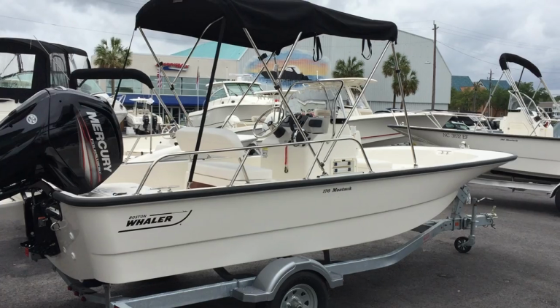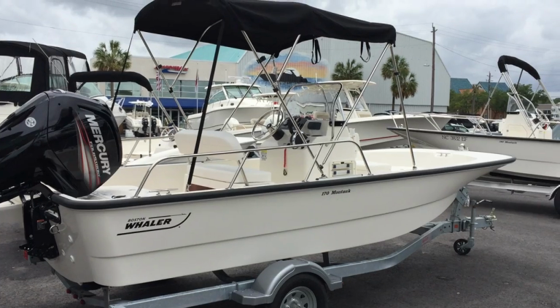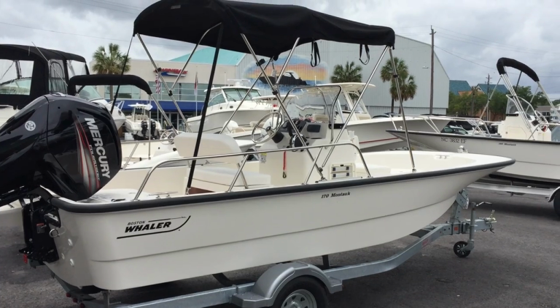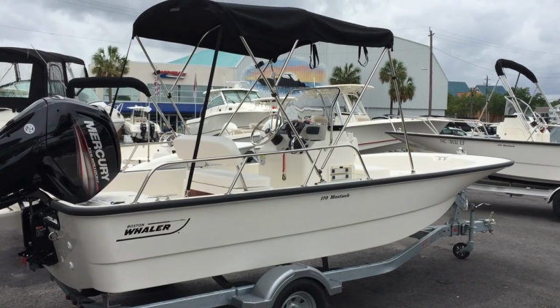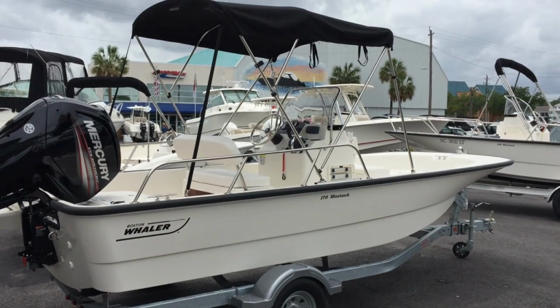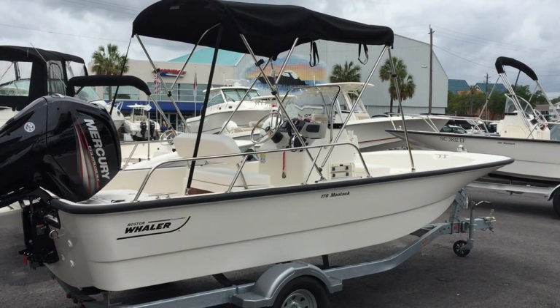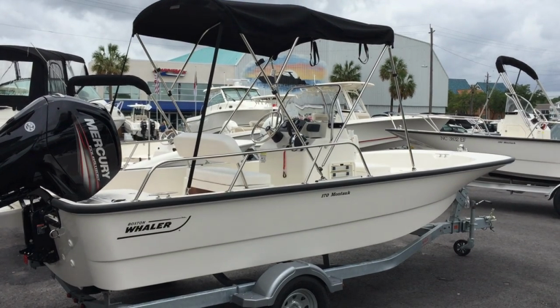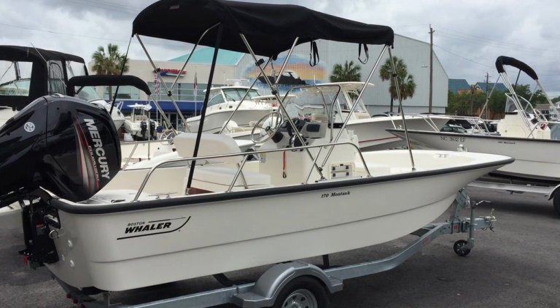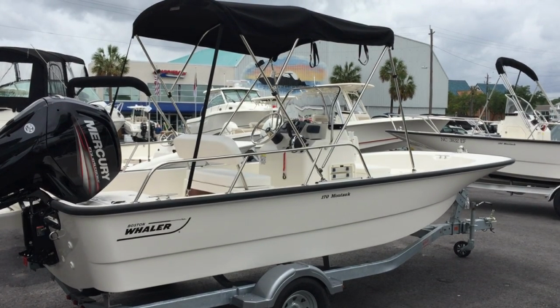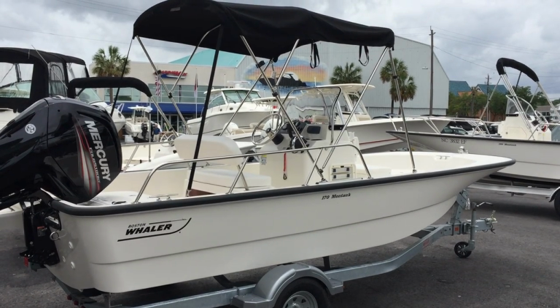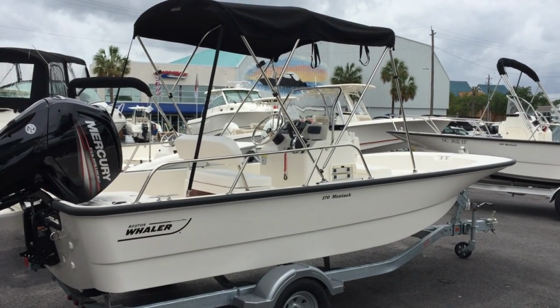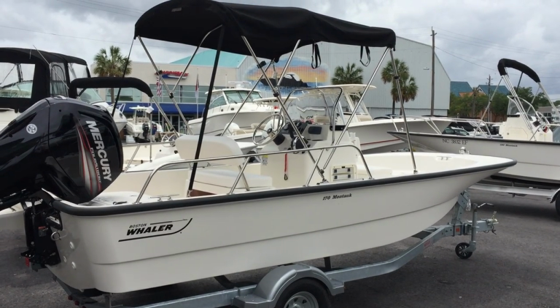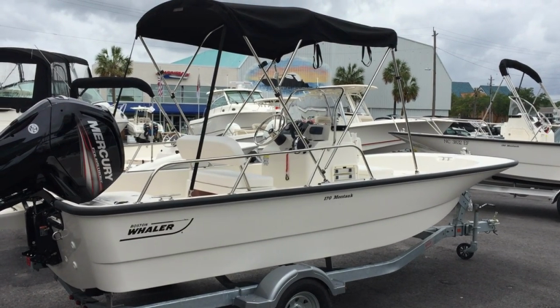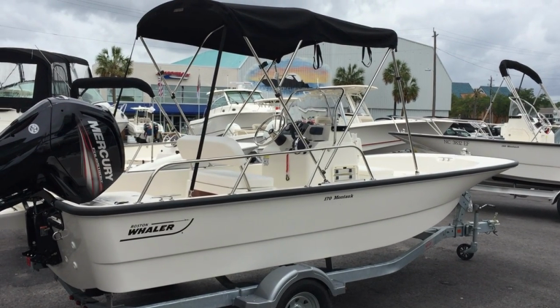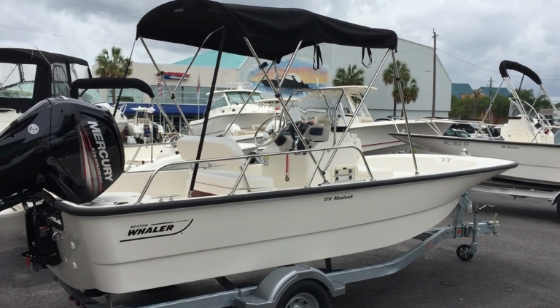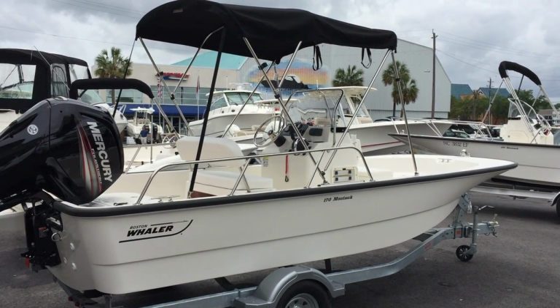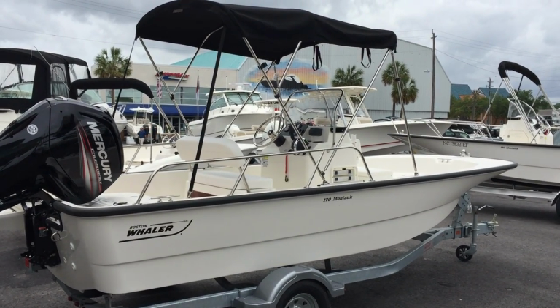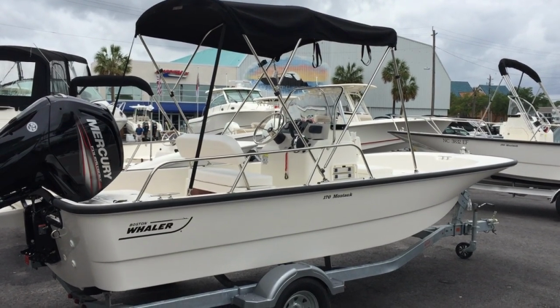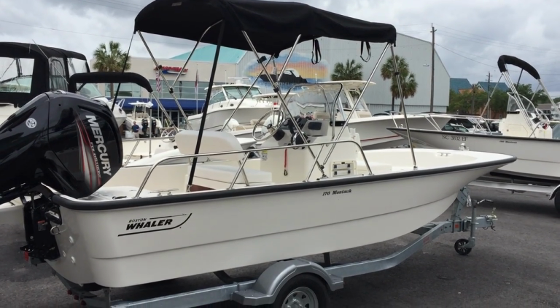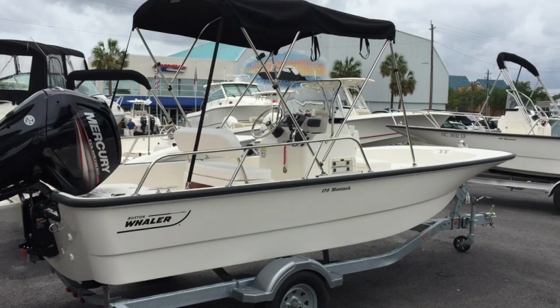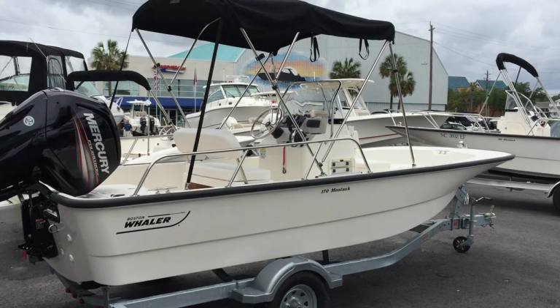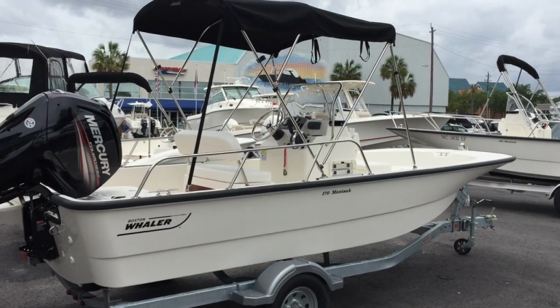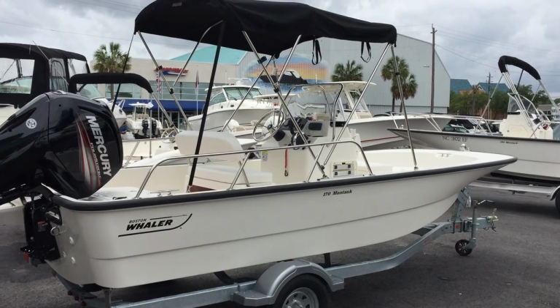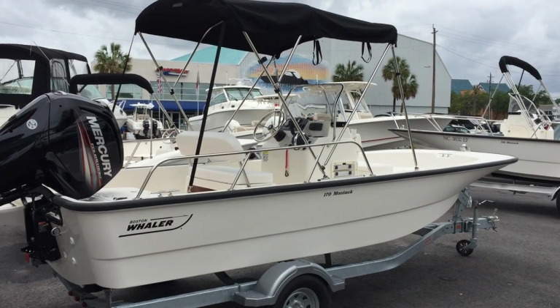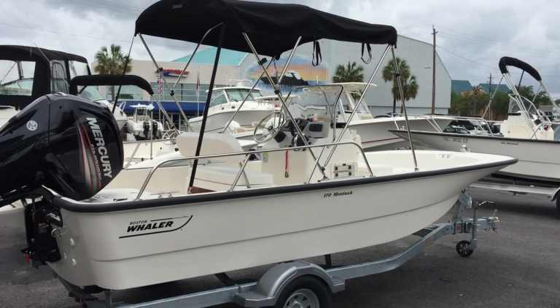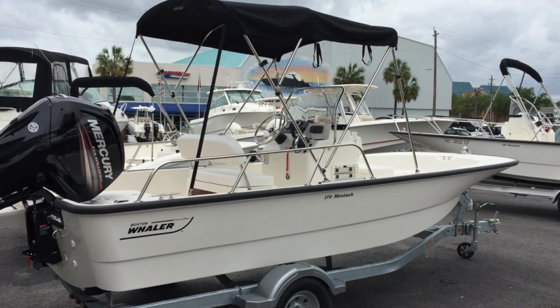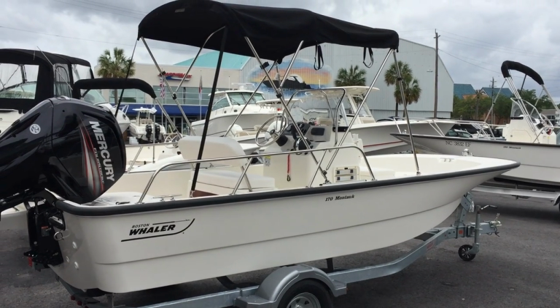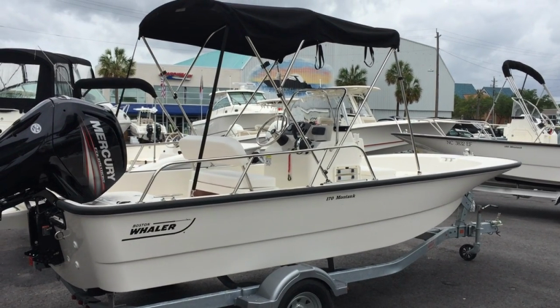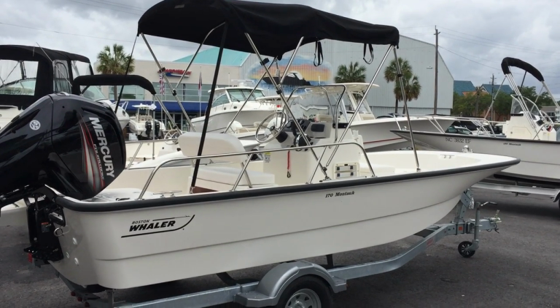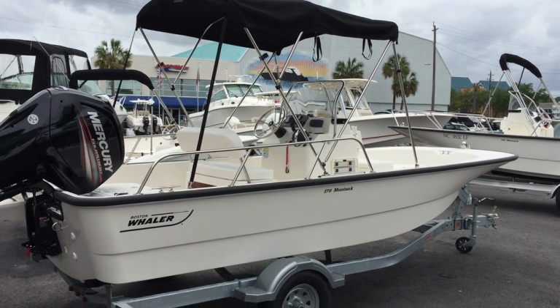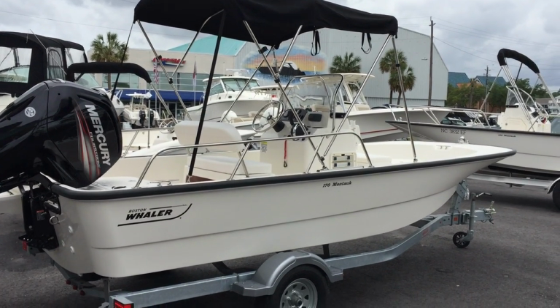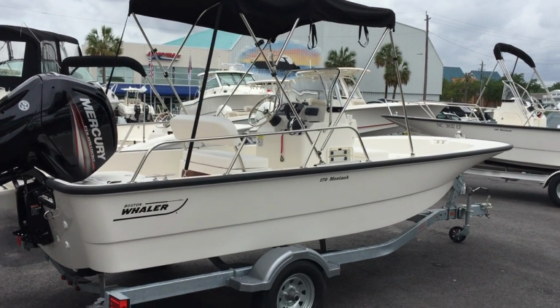Hello, my name is Chris Melton and I'm with Marine Max, Wrightsville Beach, North Carolina. Today we will do a walkthrough of the 170 Montauk by Boston Whaler.